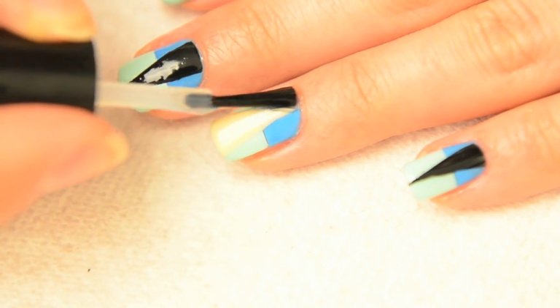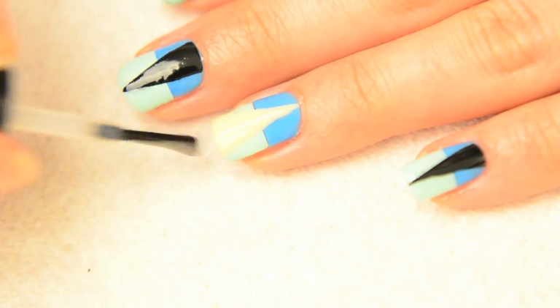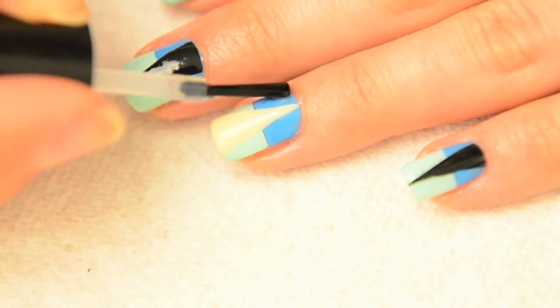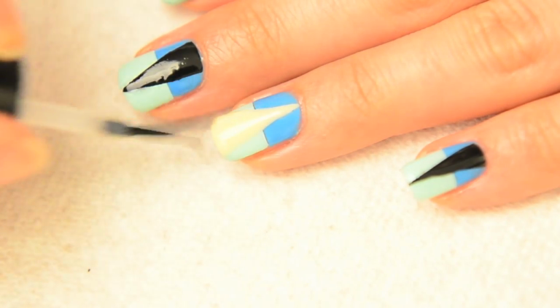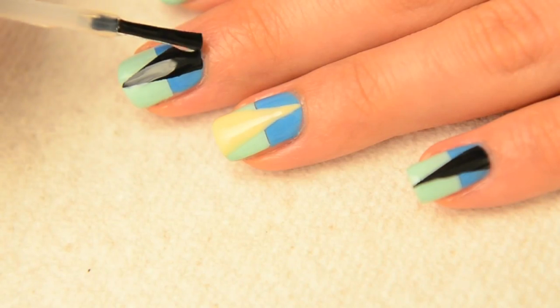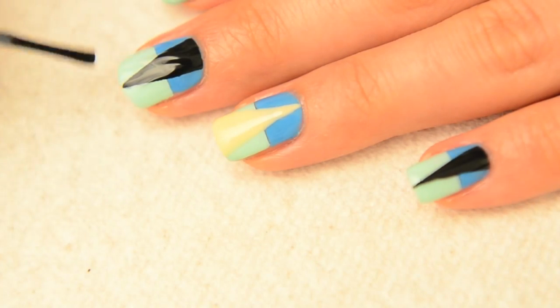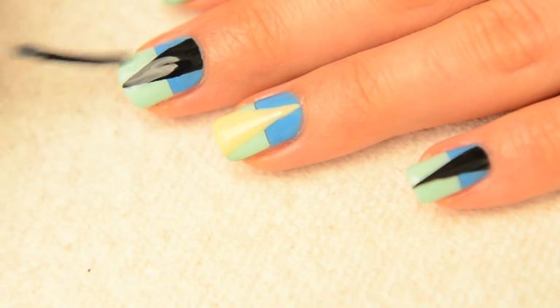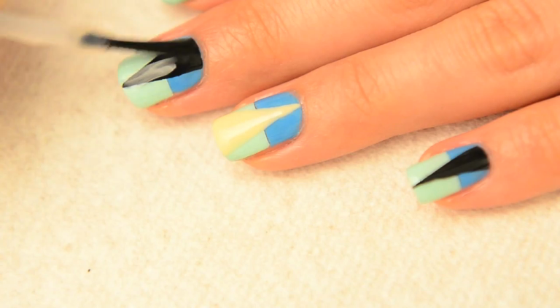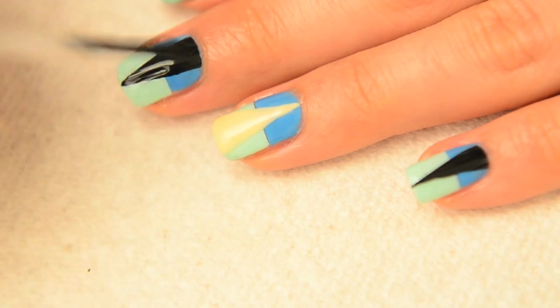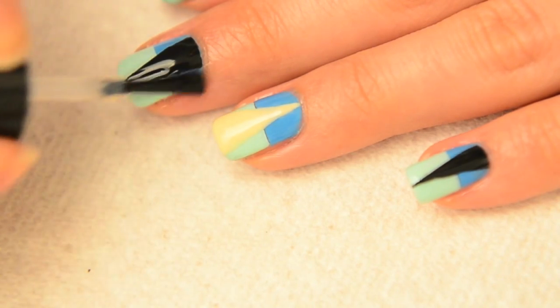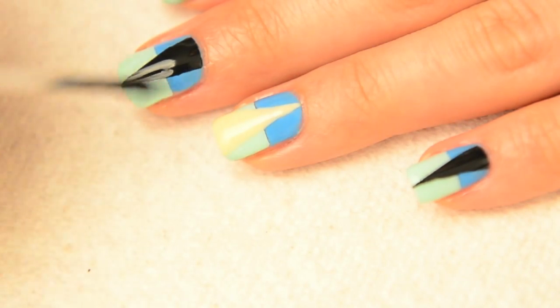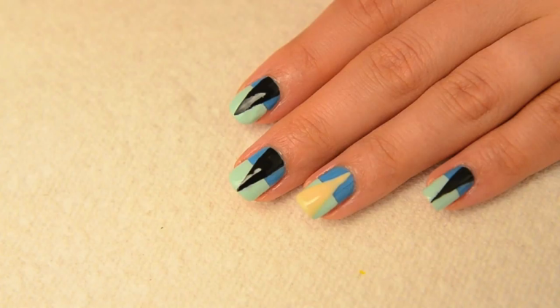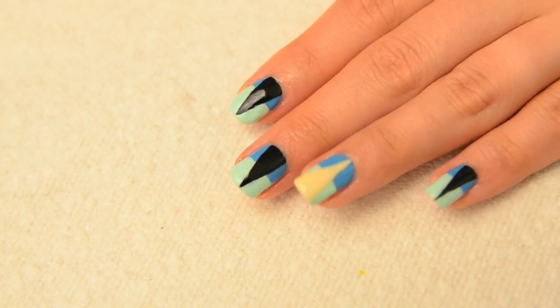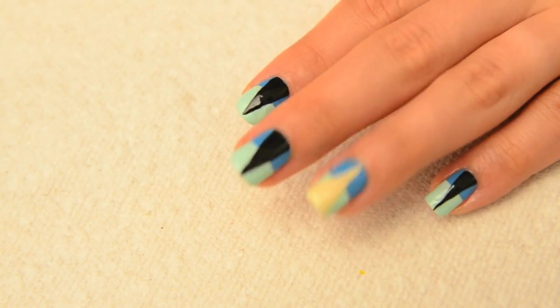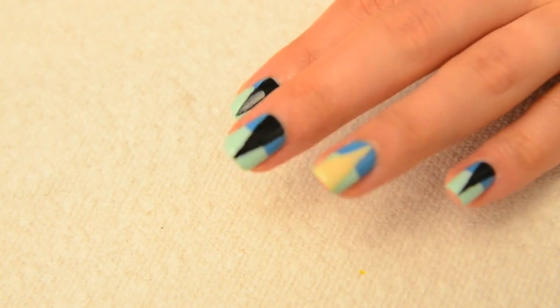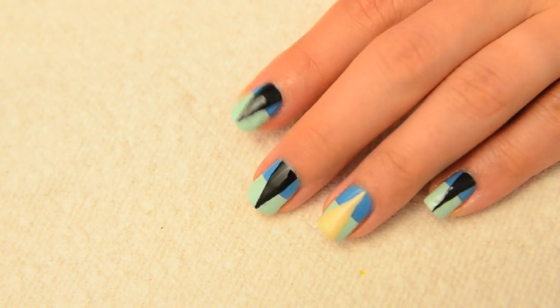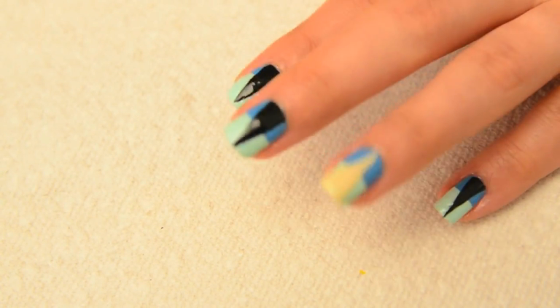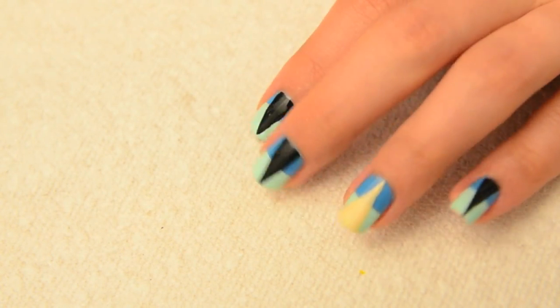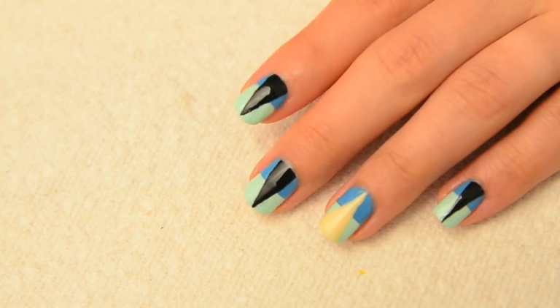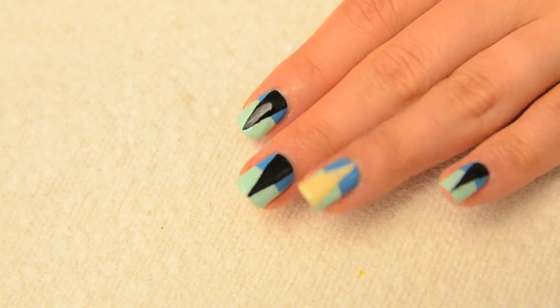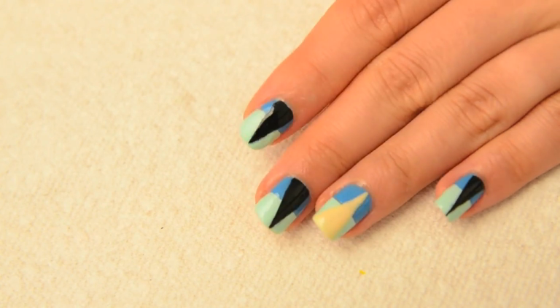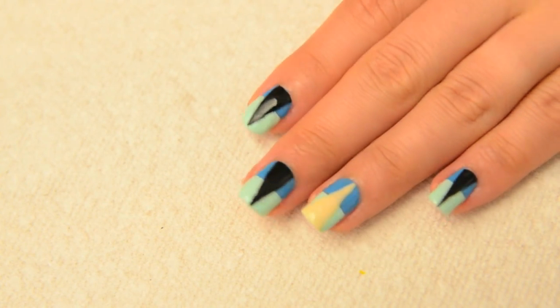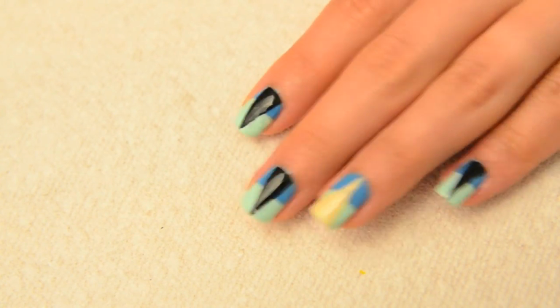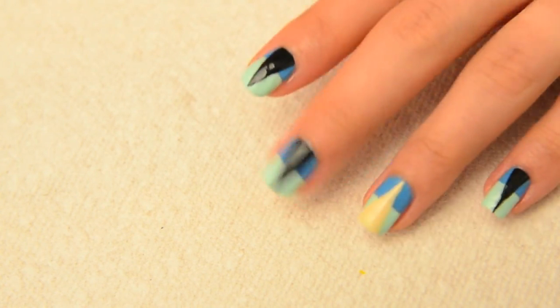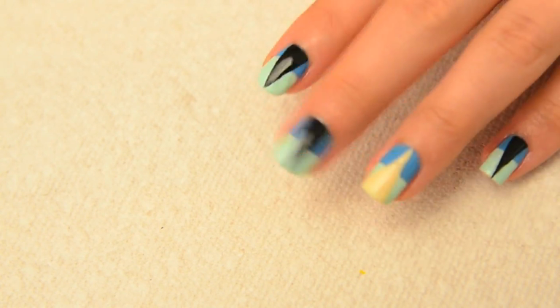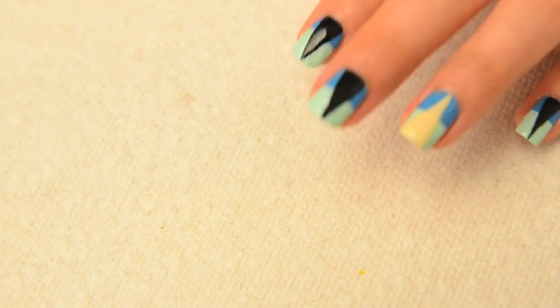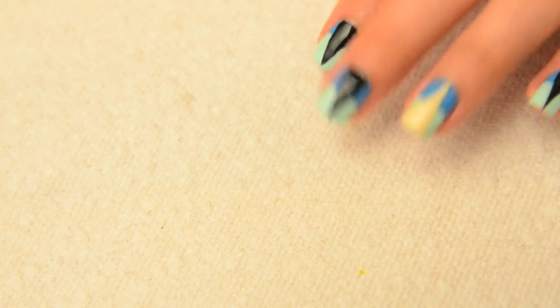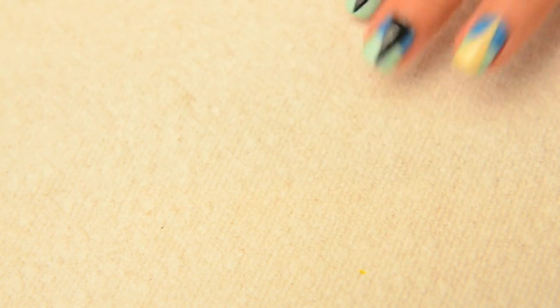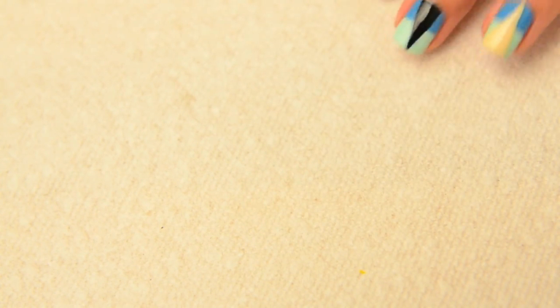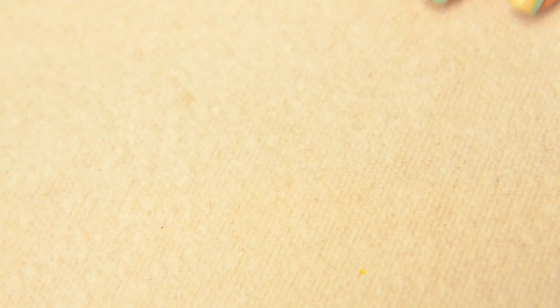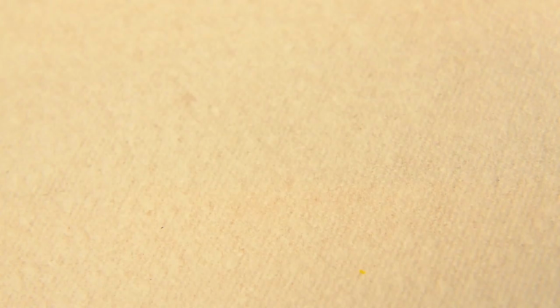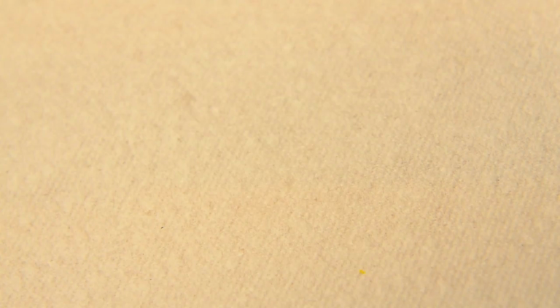As you can see, I've created an accent nail on my ring finger by using a cream colored polish for the triangle. There you have it — an edgy mani using scotch tape.